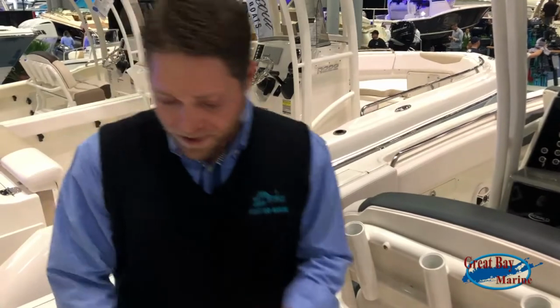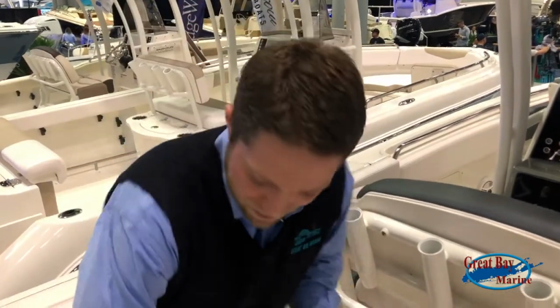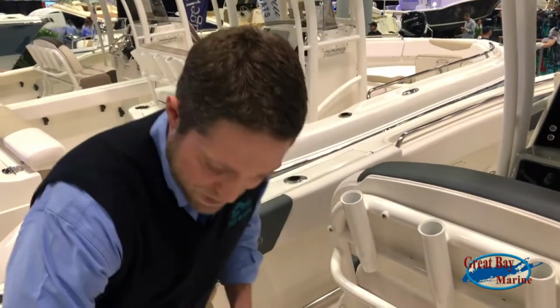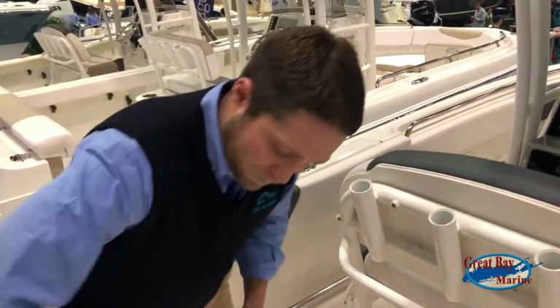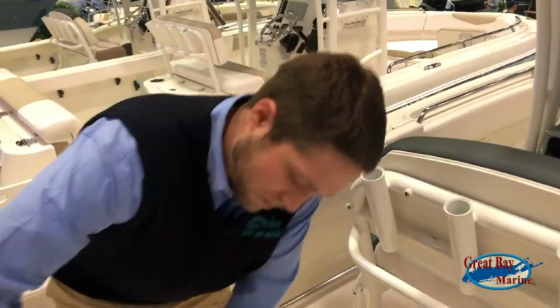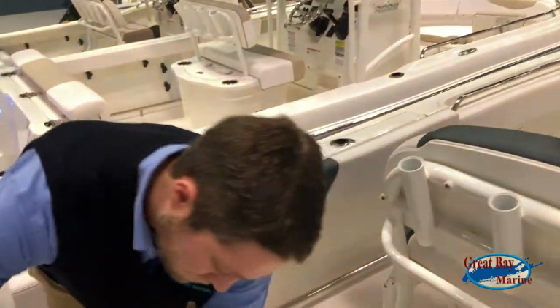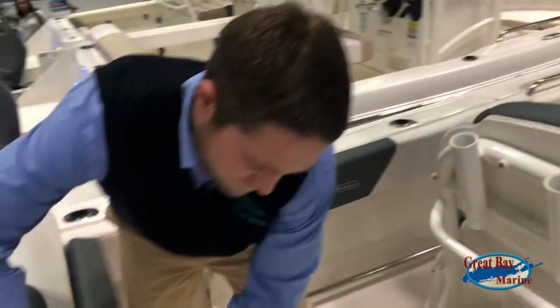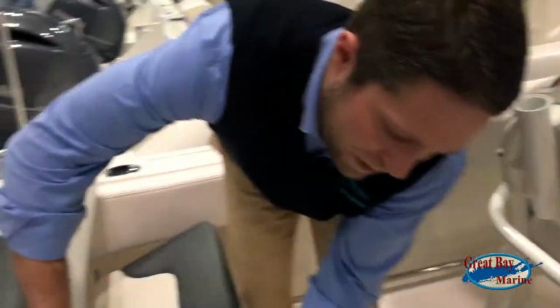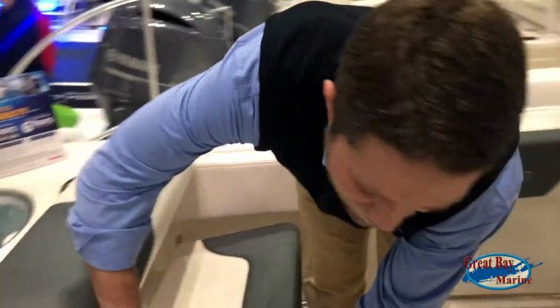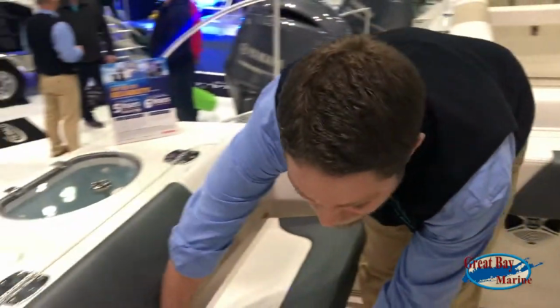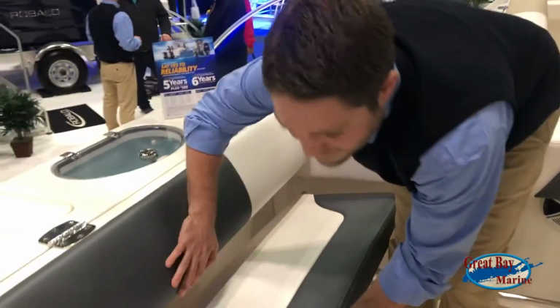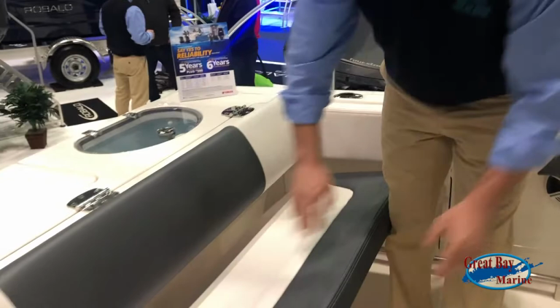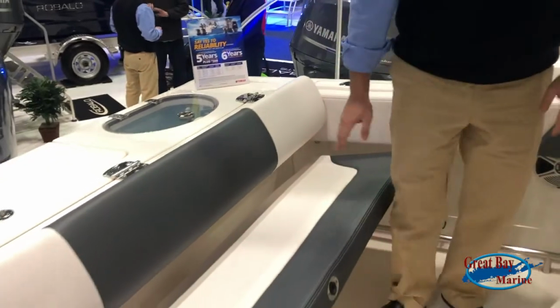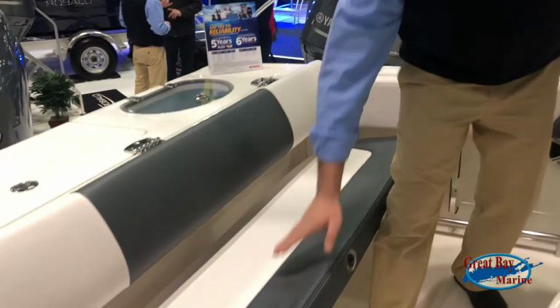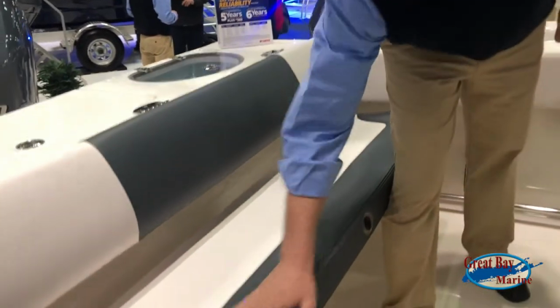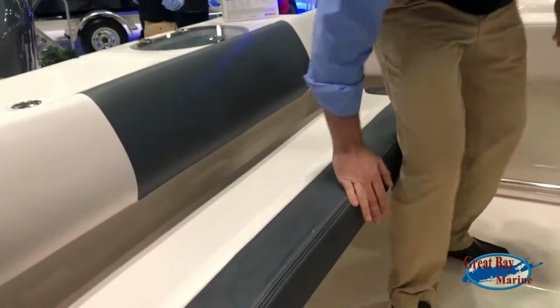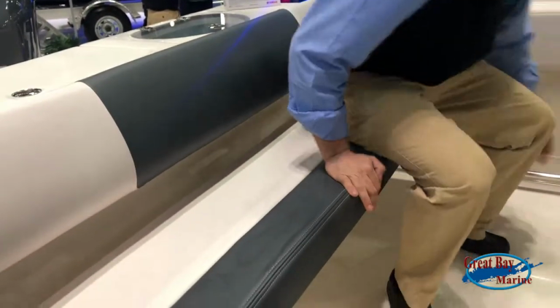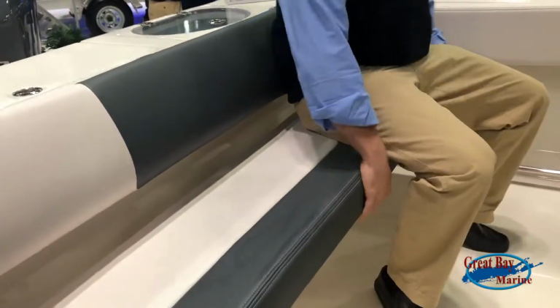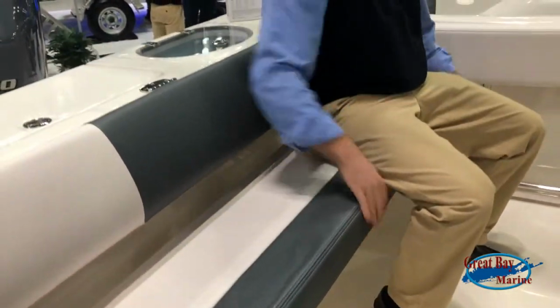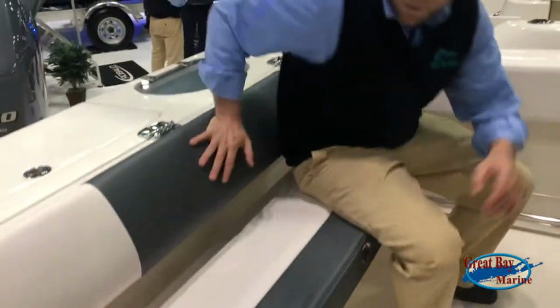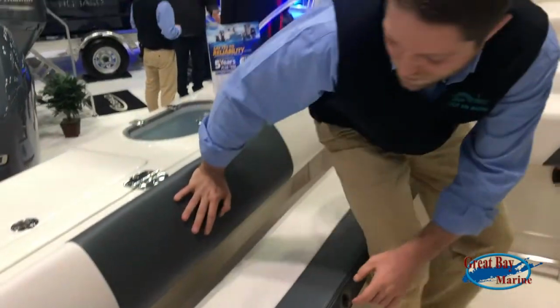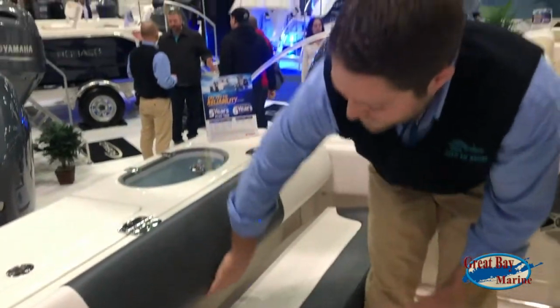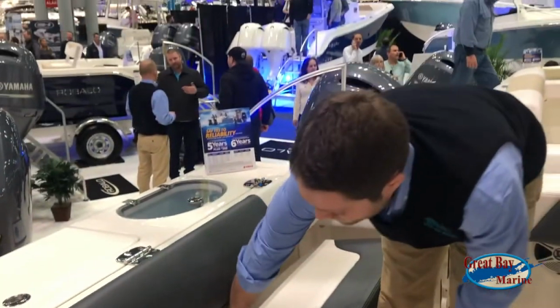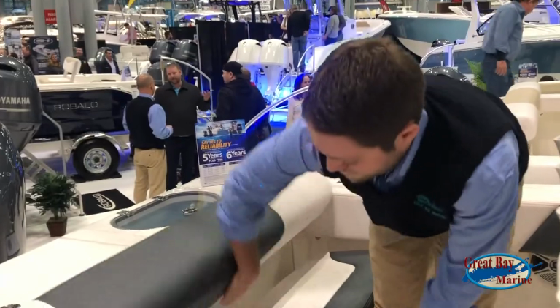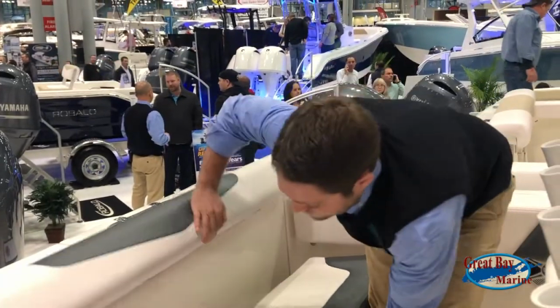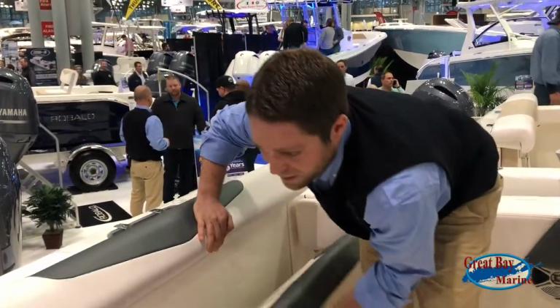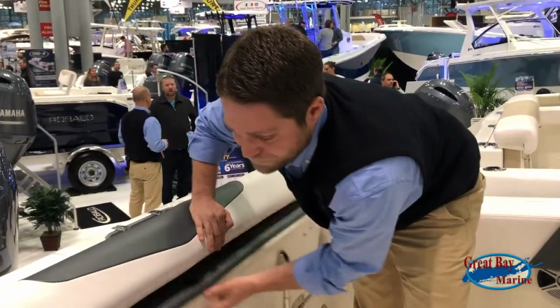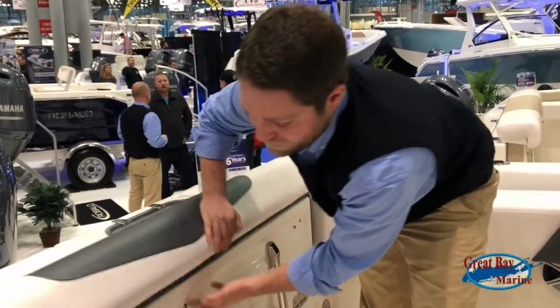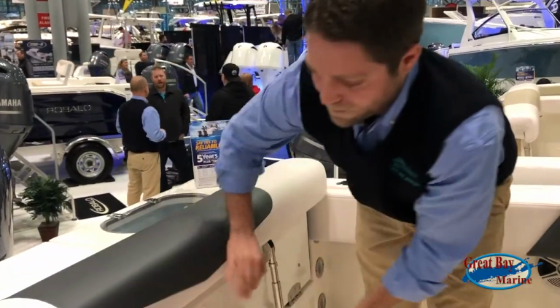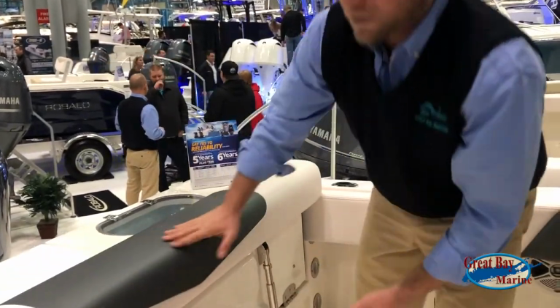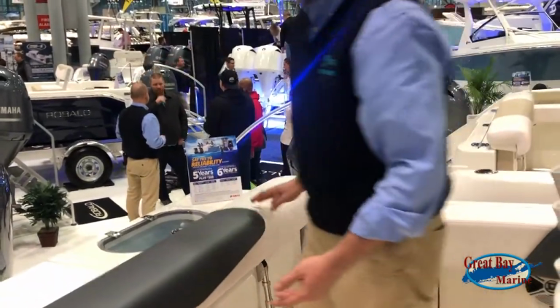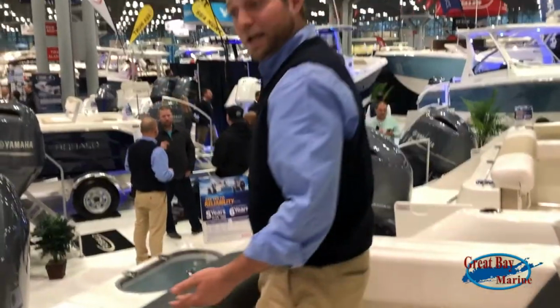Looking at the stern seating, there's an easy fold-down option for the family, anyone who's looking to lounge back. Real simple, easy design — when you want to flip it back up, real simple, and you start fishing again.